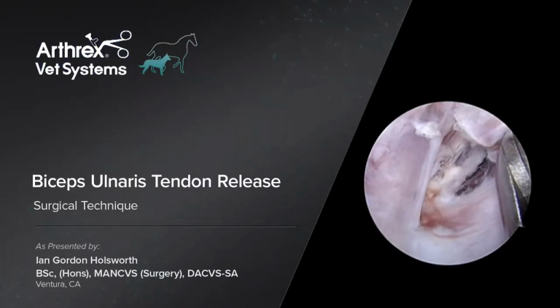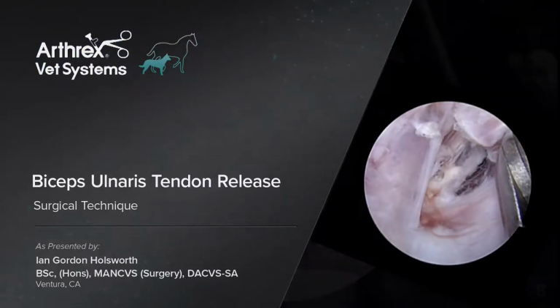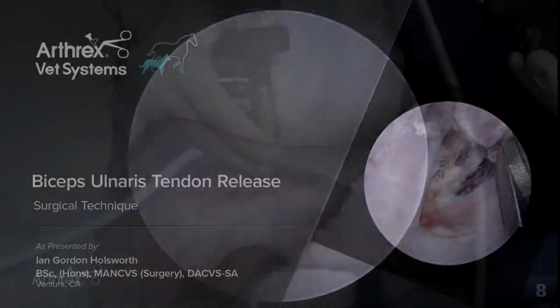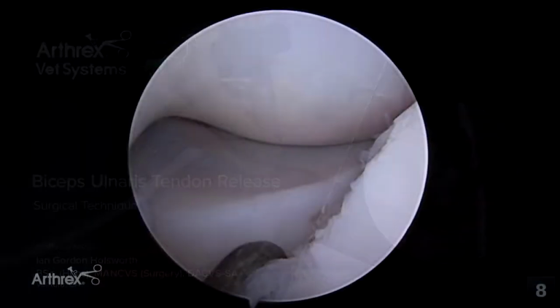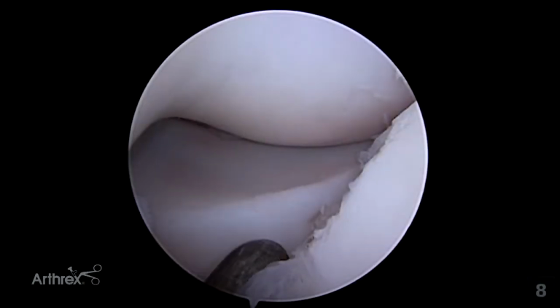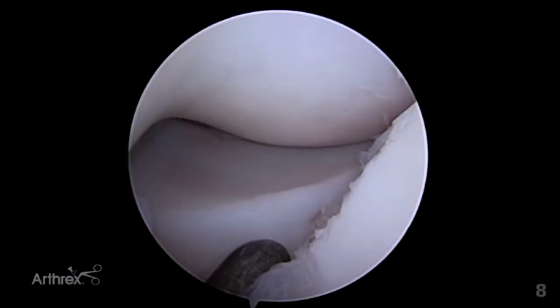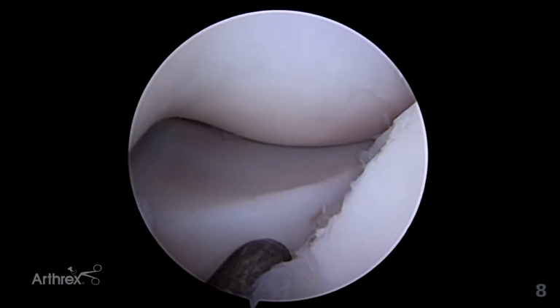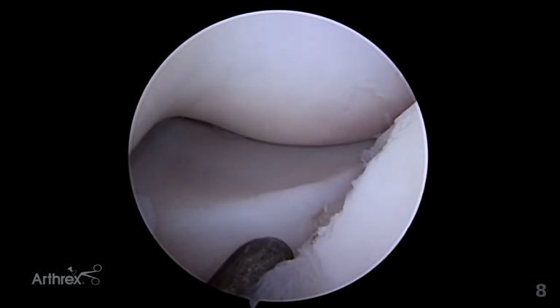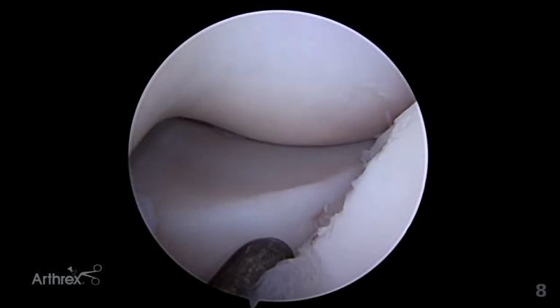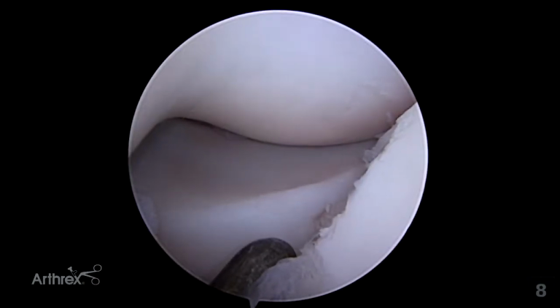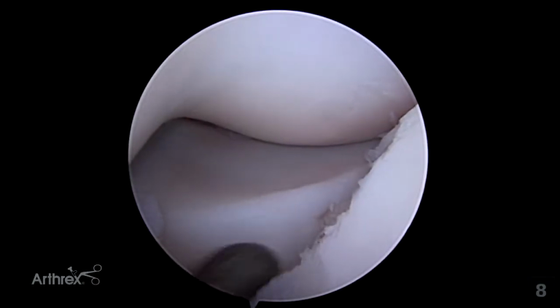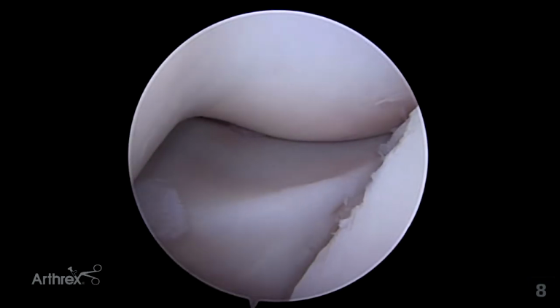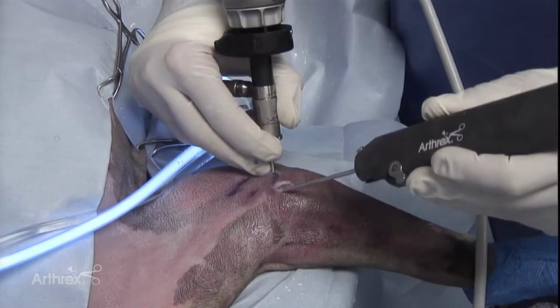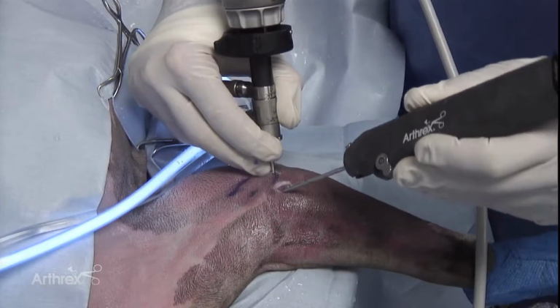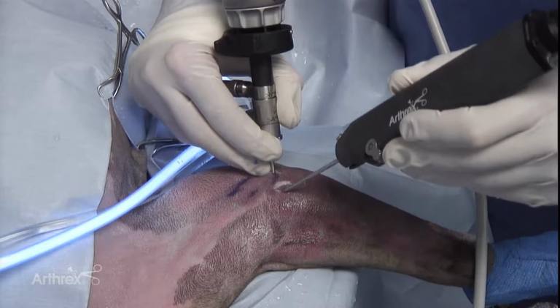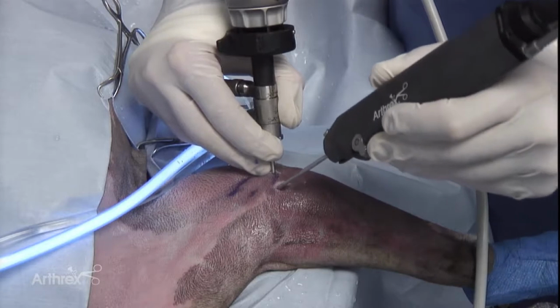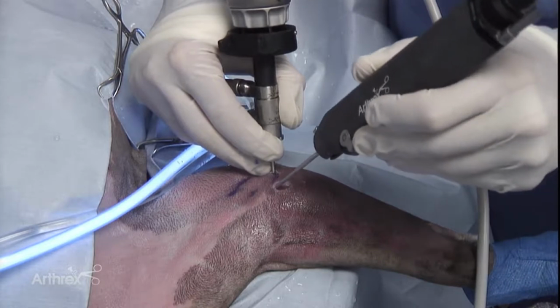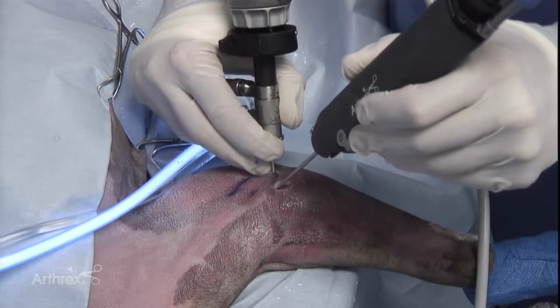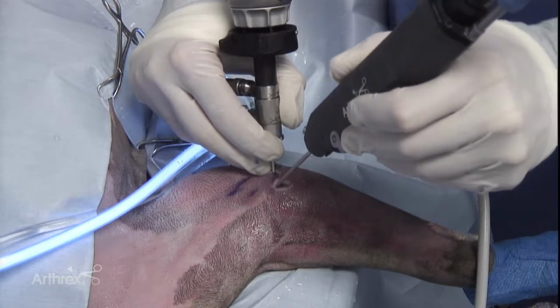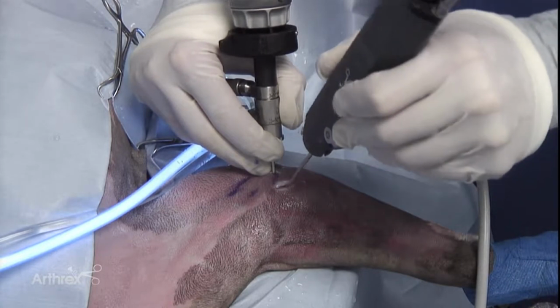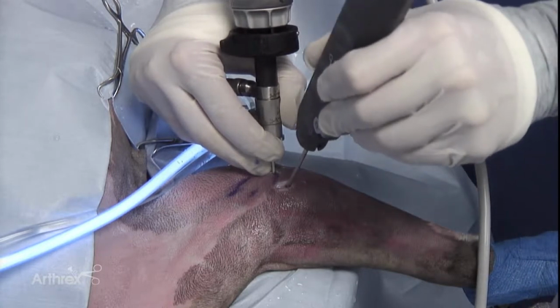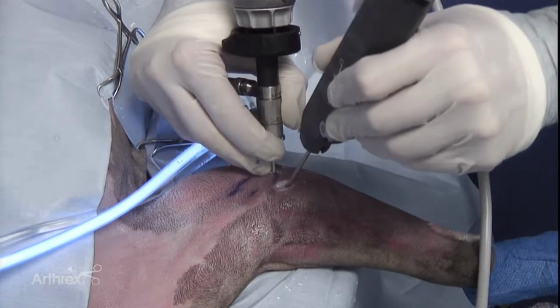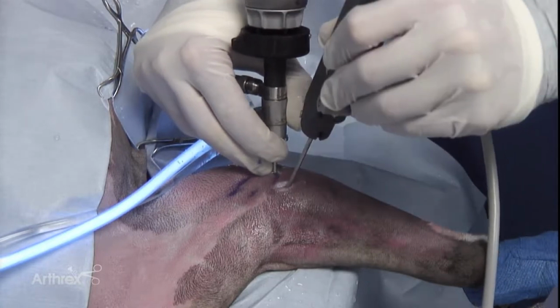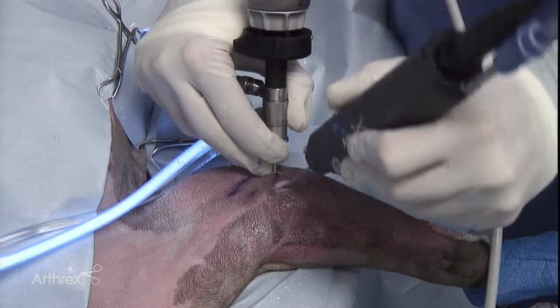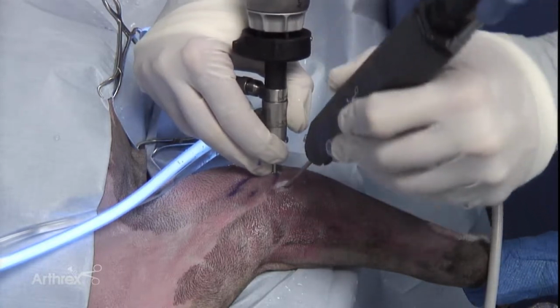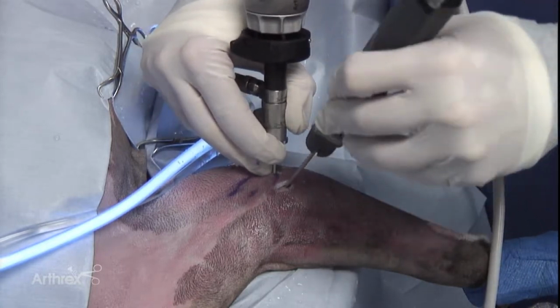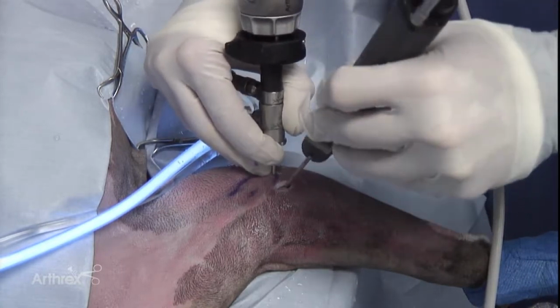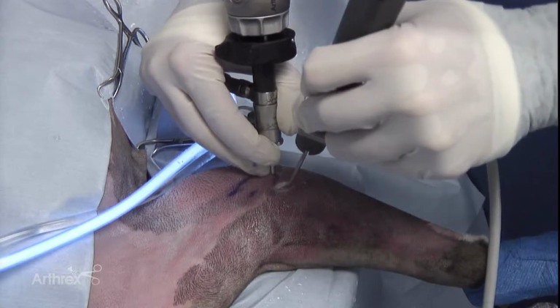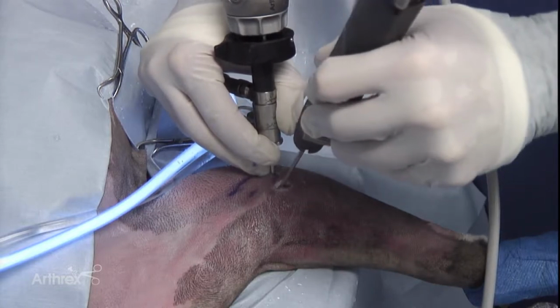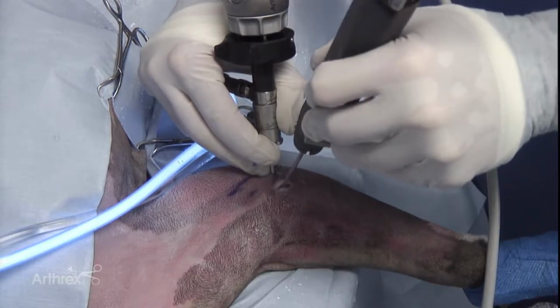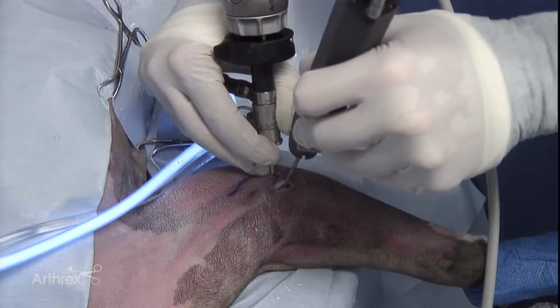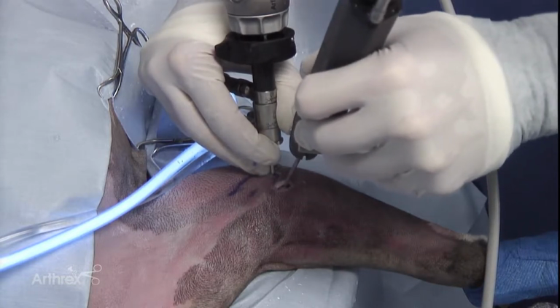The performance of the biceps ulnaris tendon release can be performed intra-articularly at this point by placing a shaver into the location of the subtotal coronoidectomy.